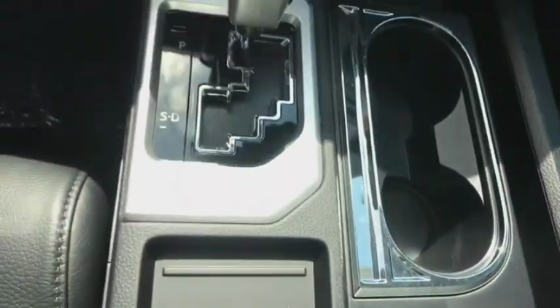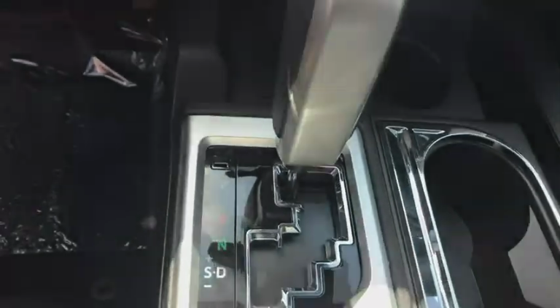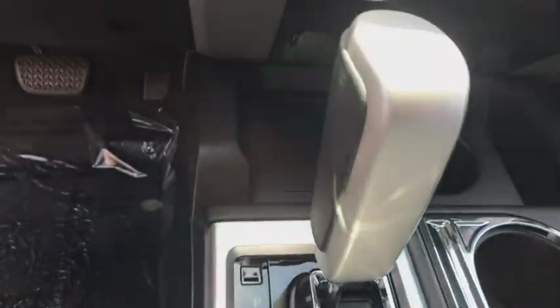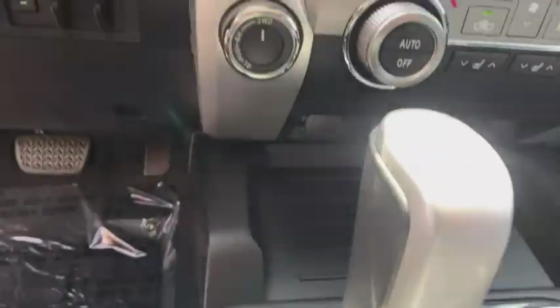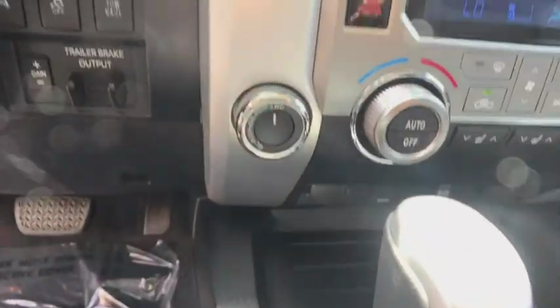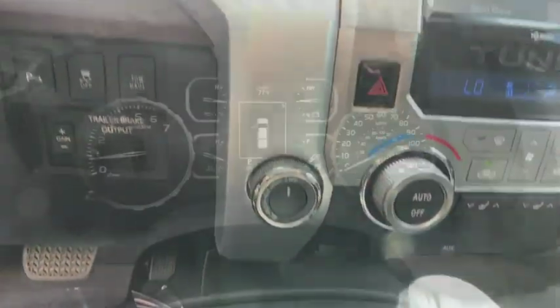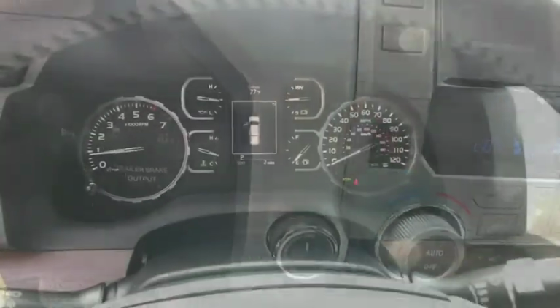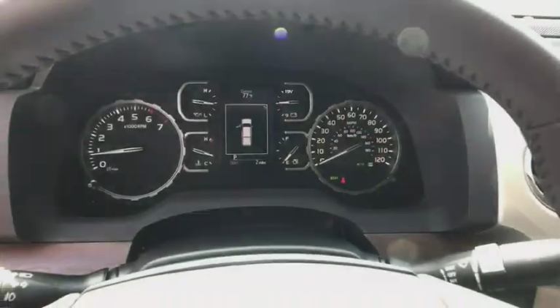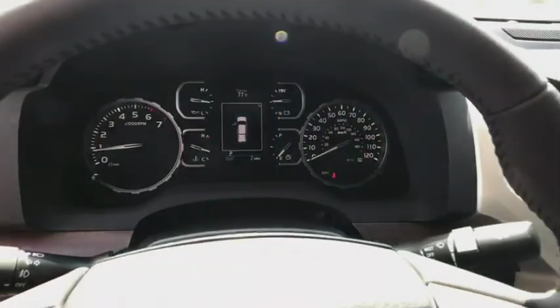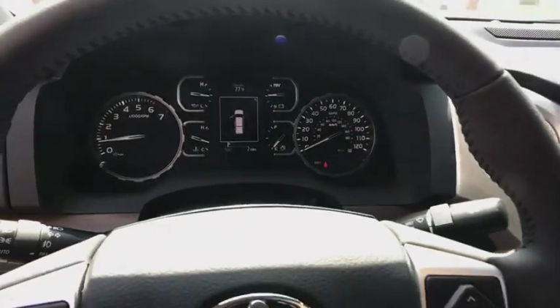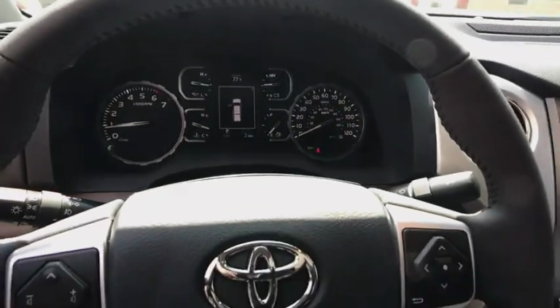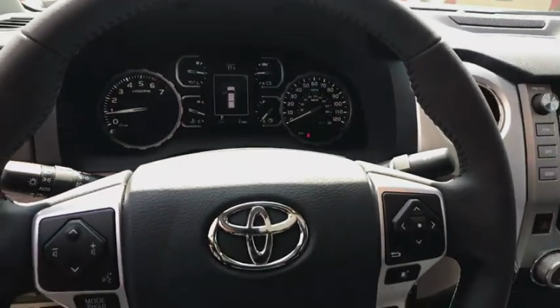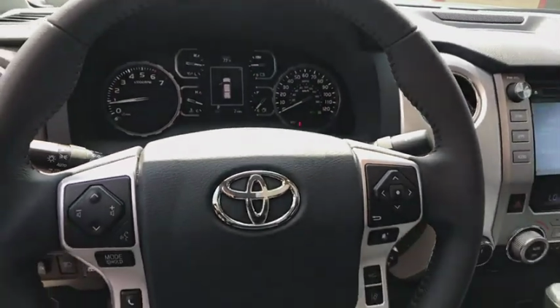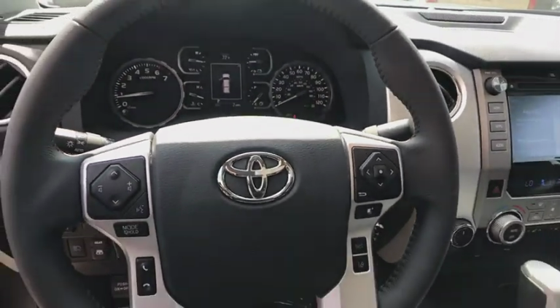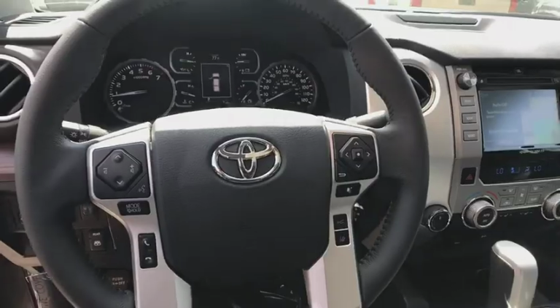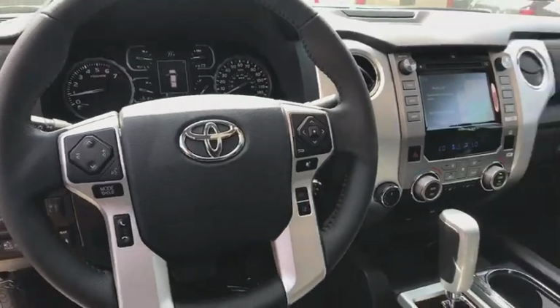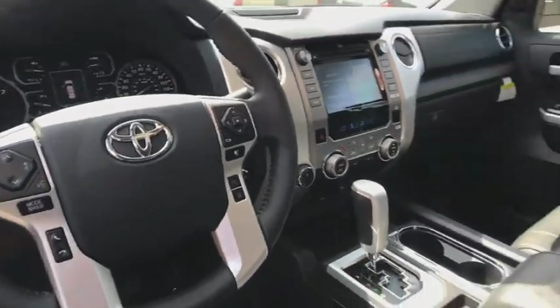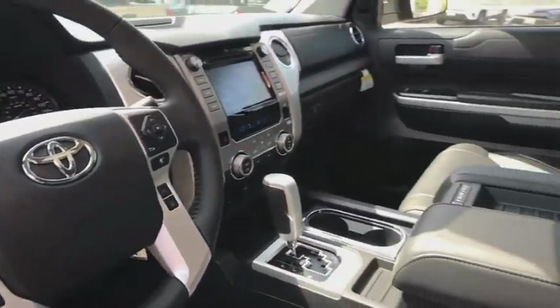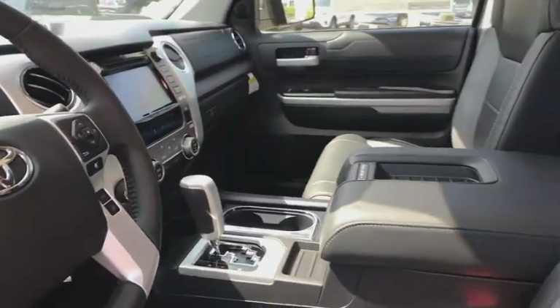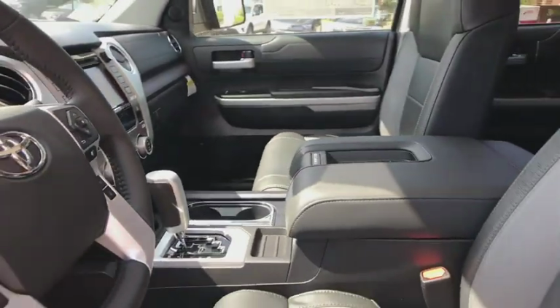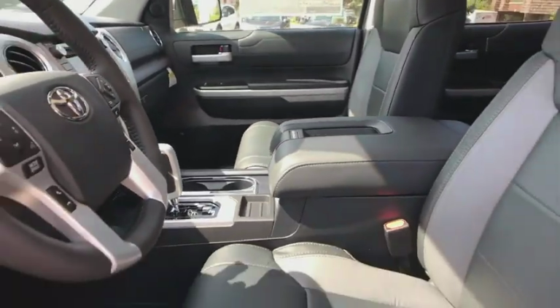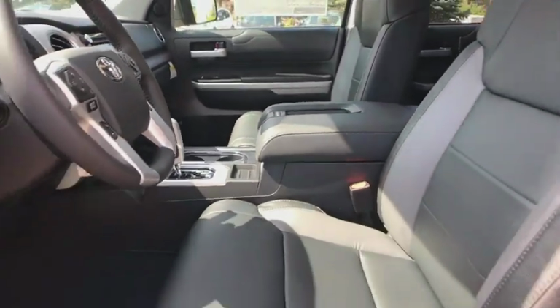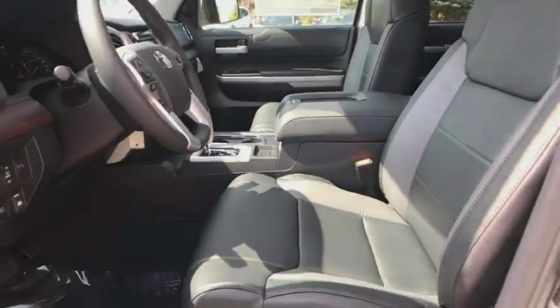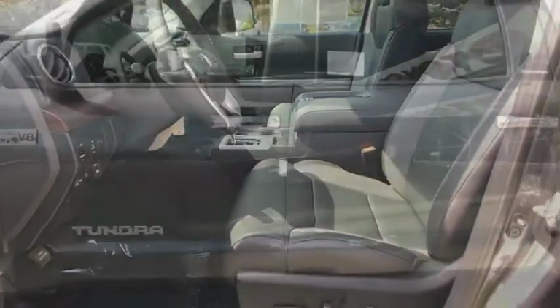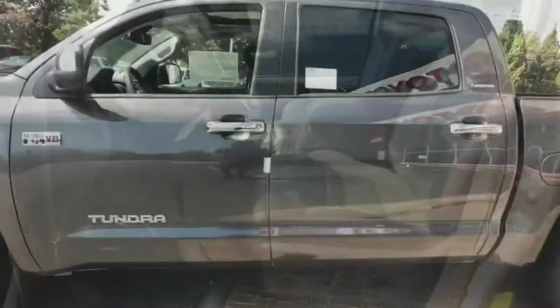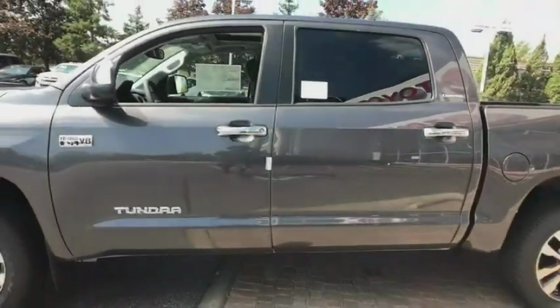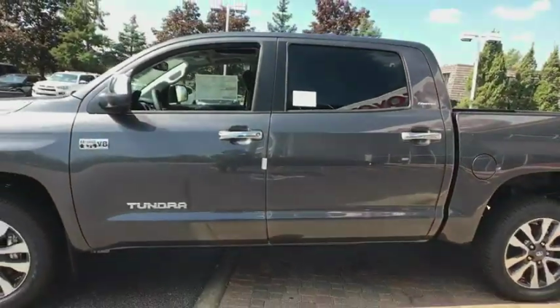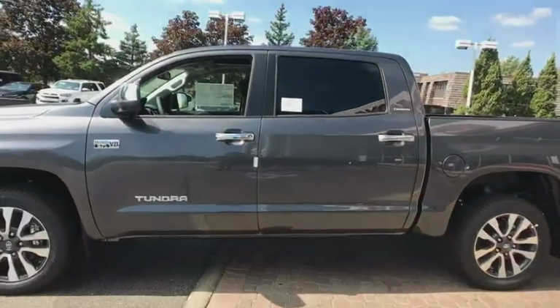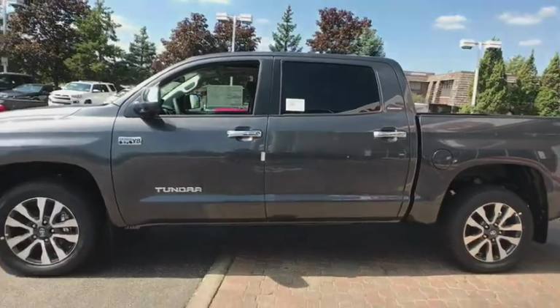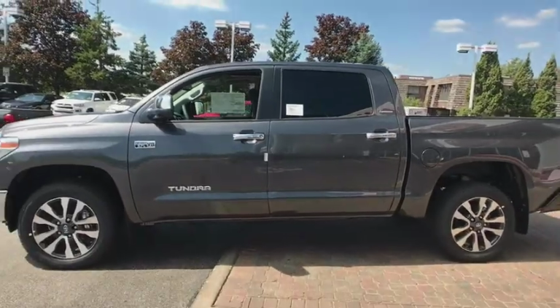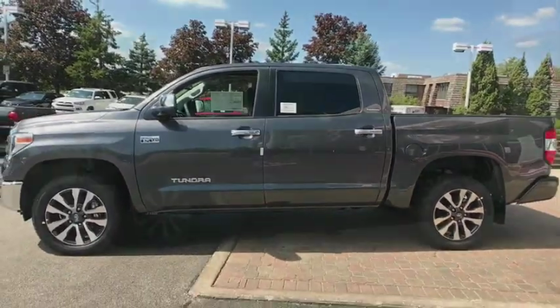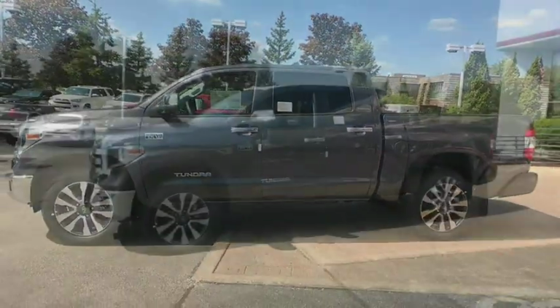Keyless entry, leather-wrapped steering wheel, Bluetooth, adjustable steering wheel, power steering, floor mats, hard disk drive media storage, four-wheel drive, cruise control, auto-dimming rear-view mirror.